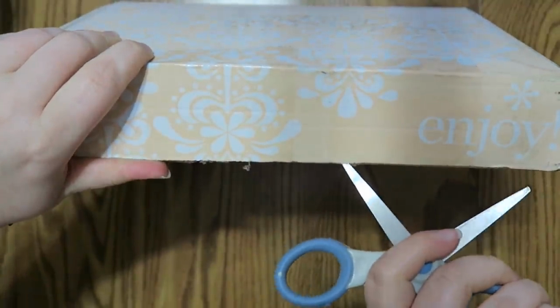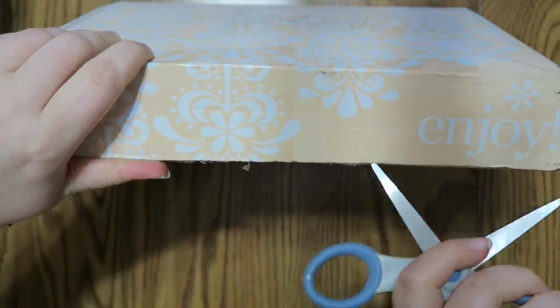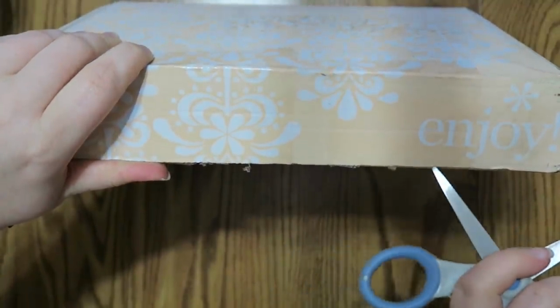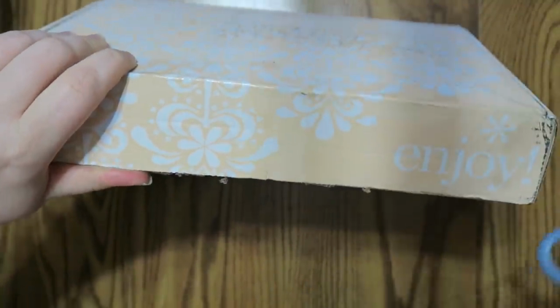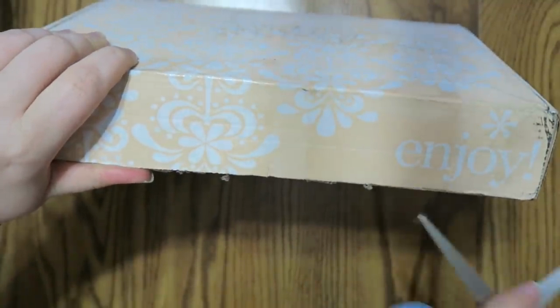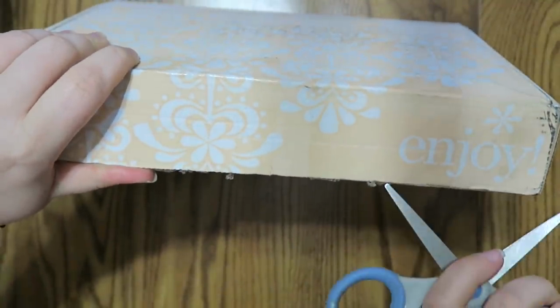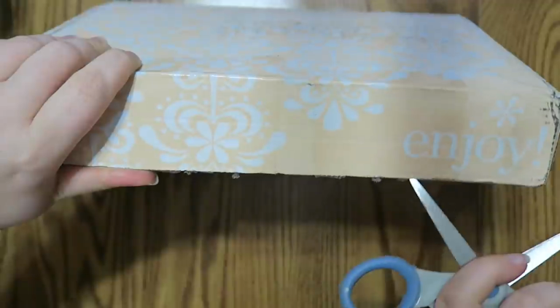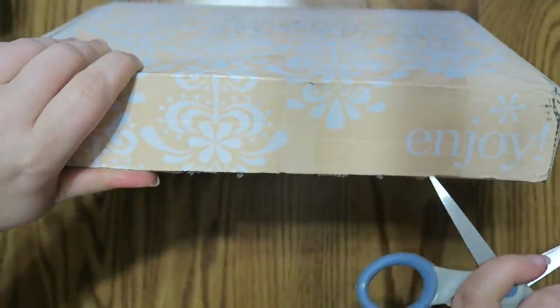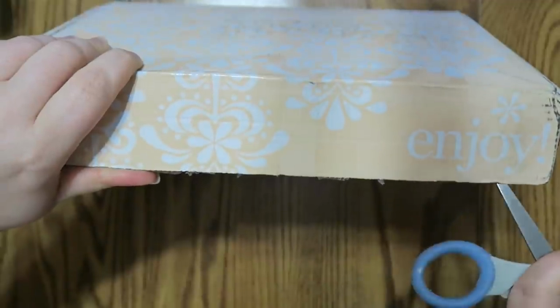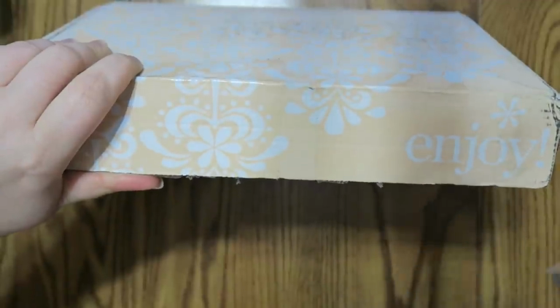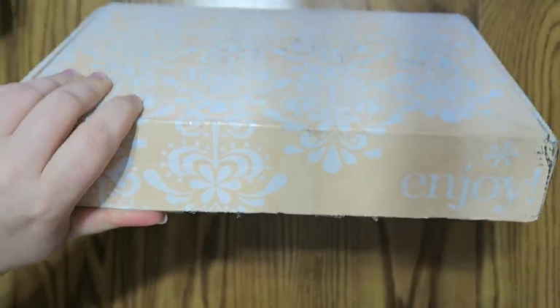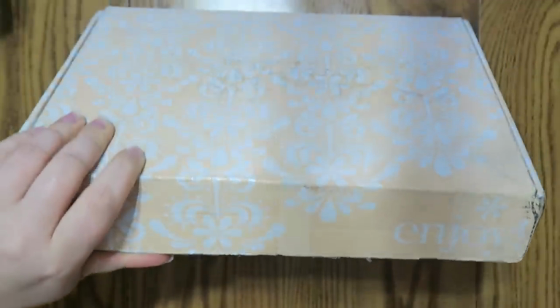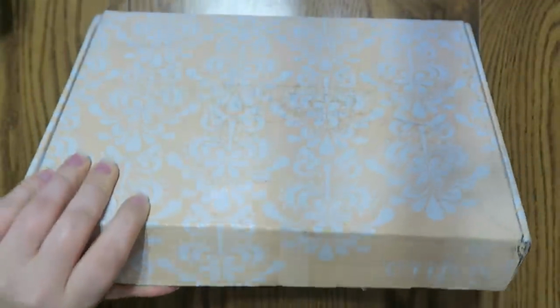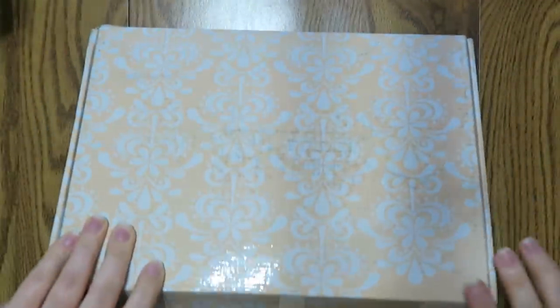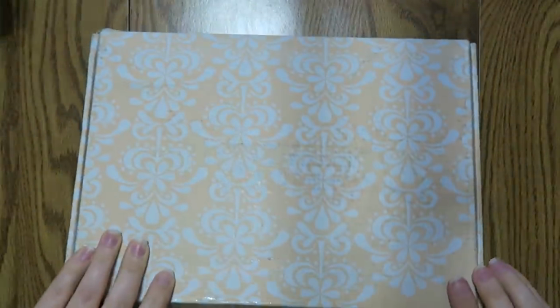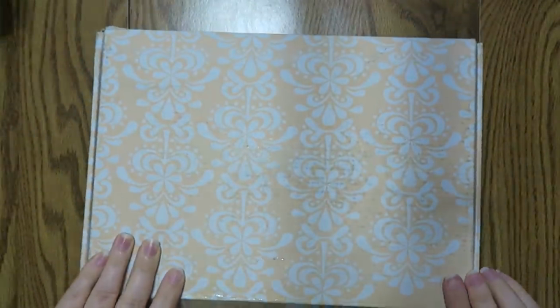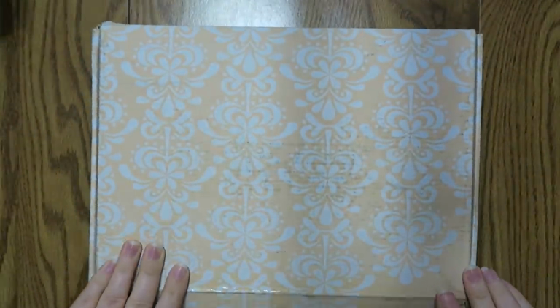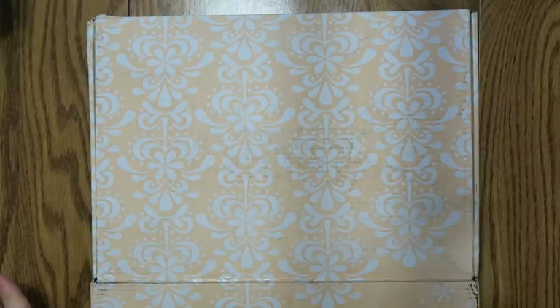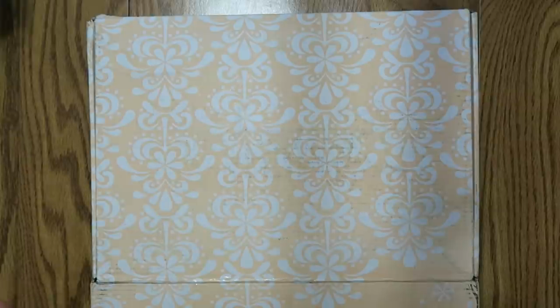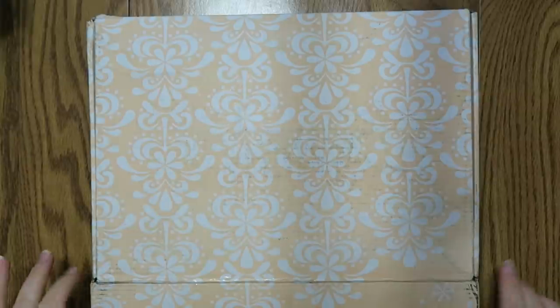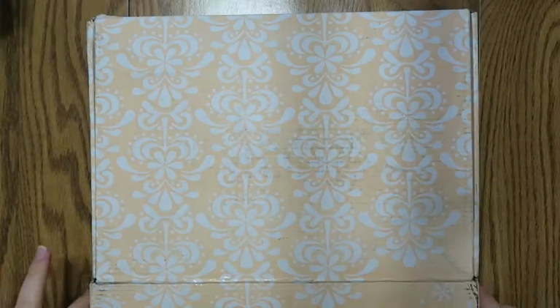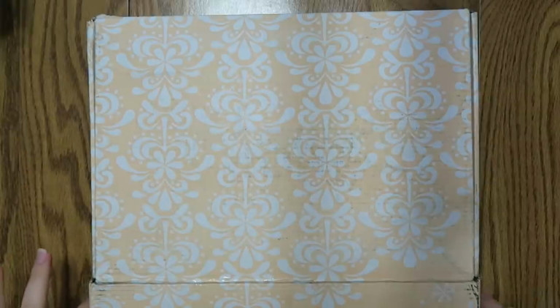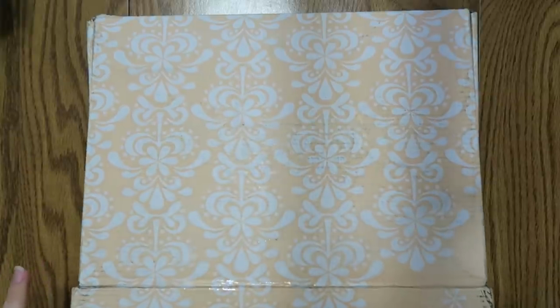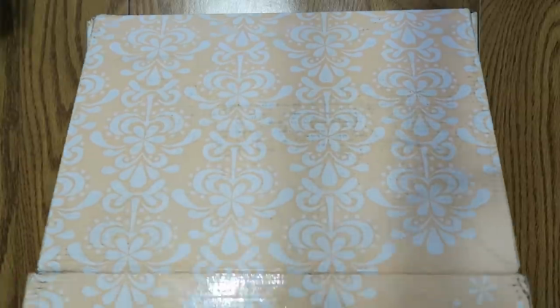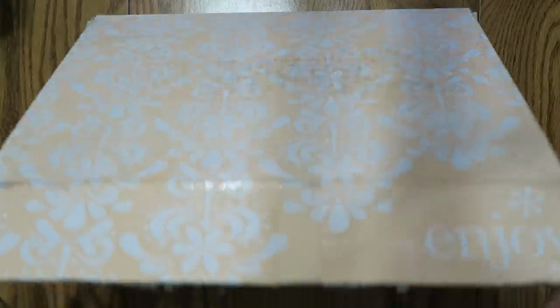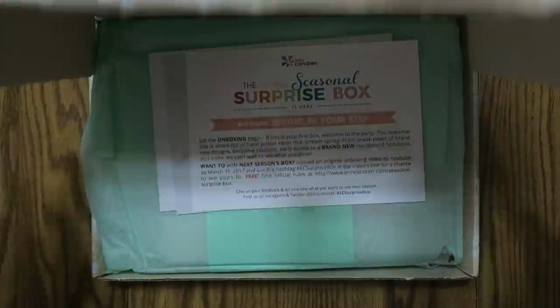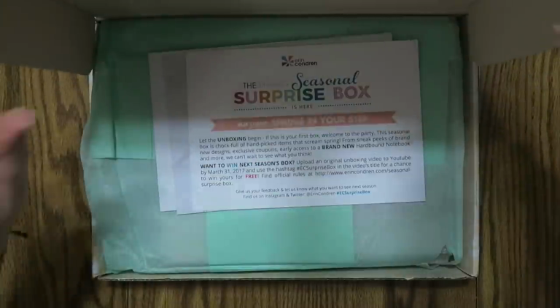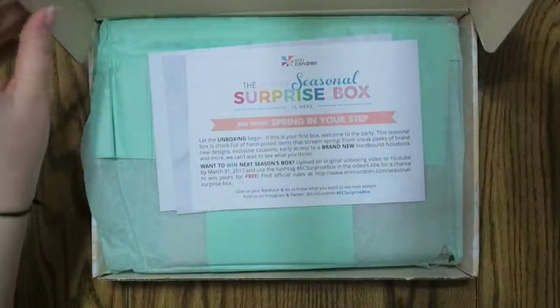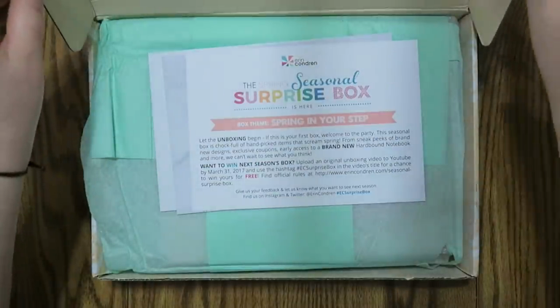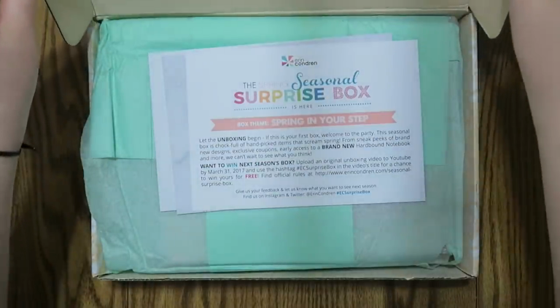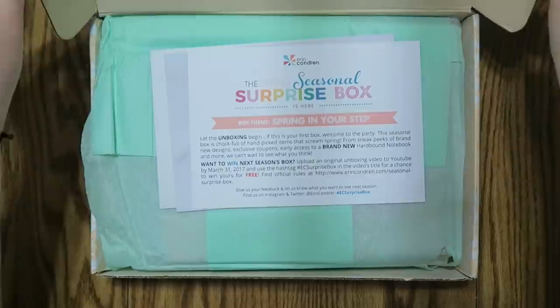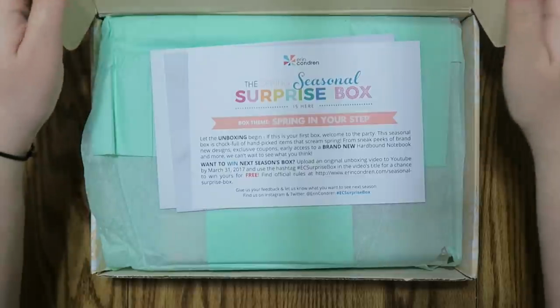So I figured I would do it all on camera for you guys and show you what's in the box. I have to tell you, I was pretty excited about the box last time, so I'm very excited about this box this time.